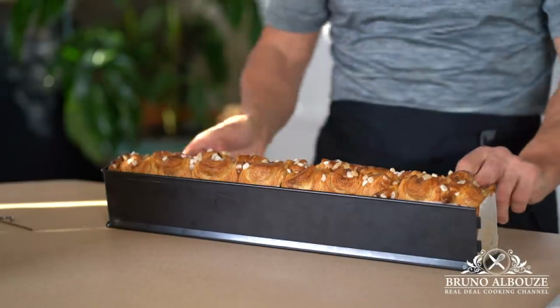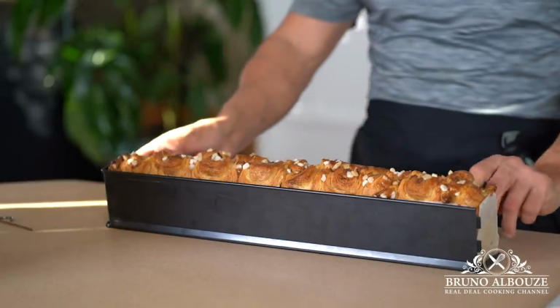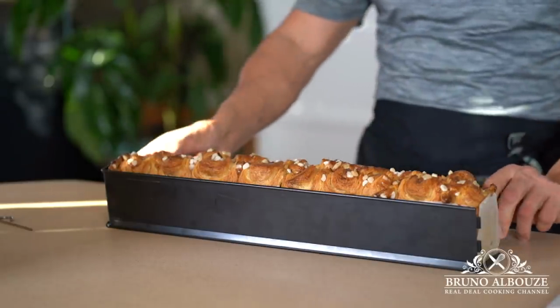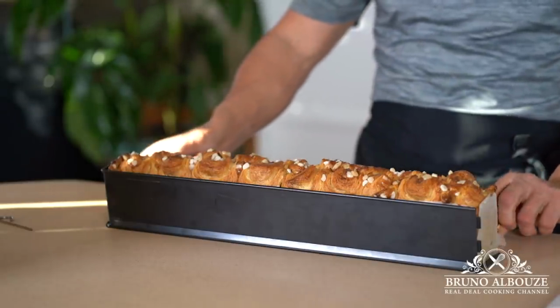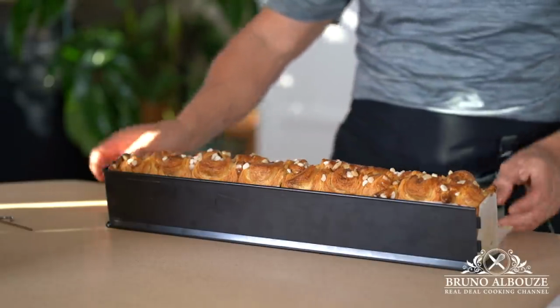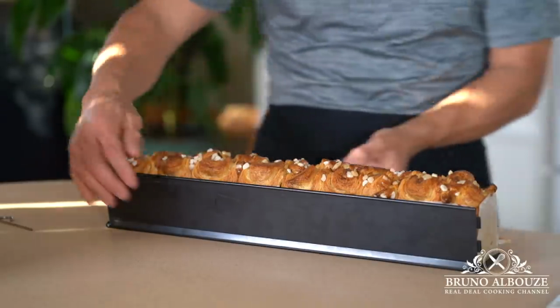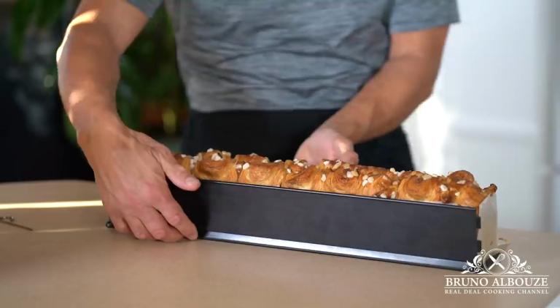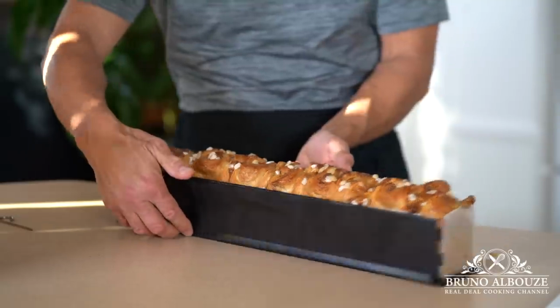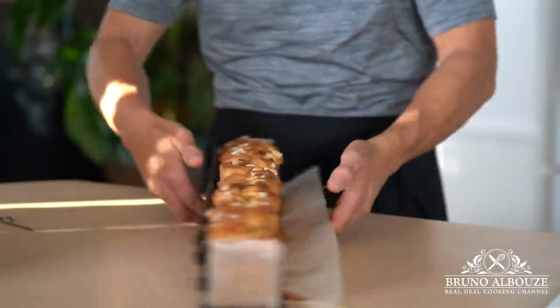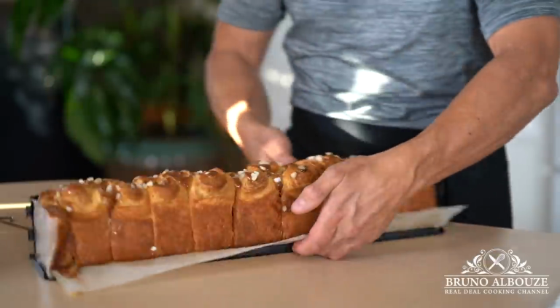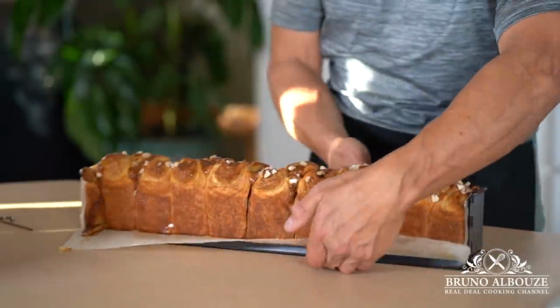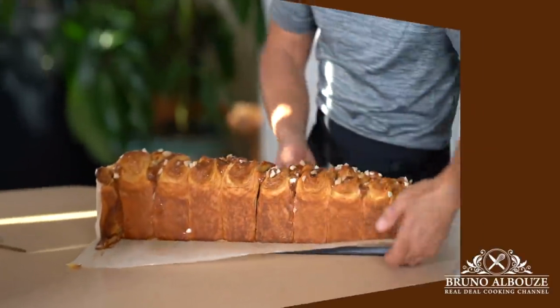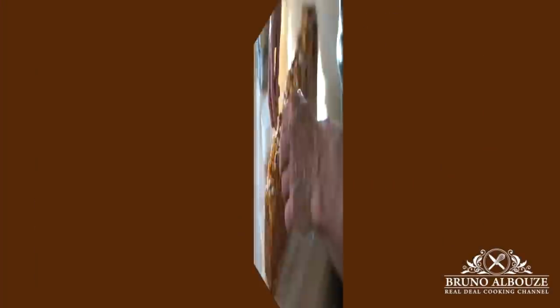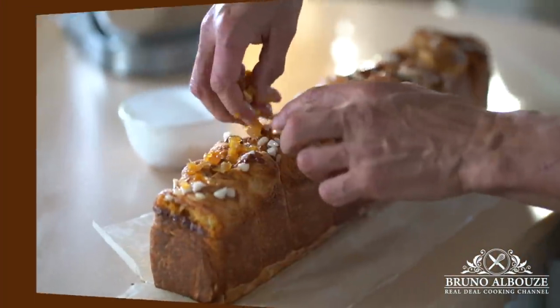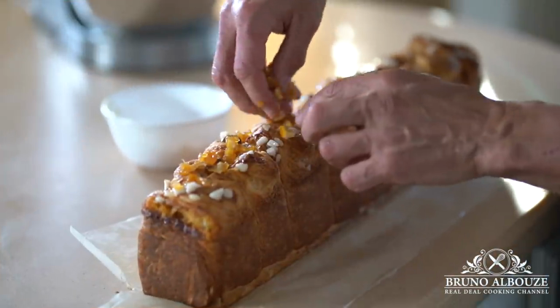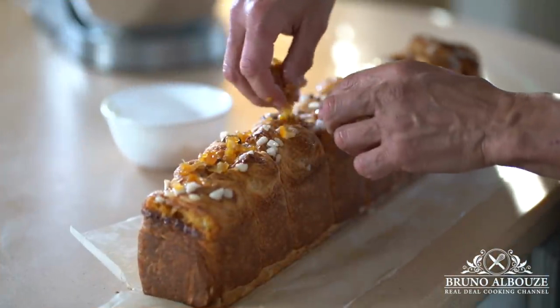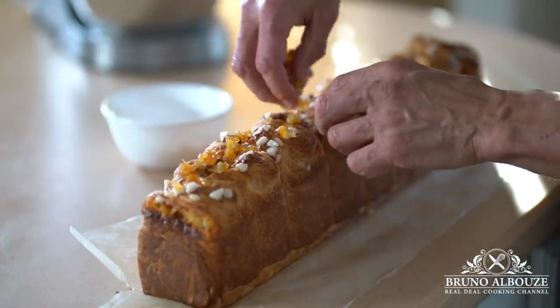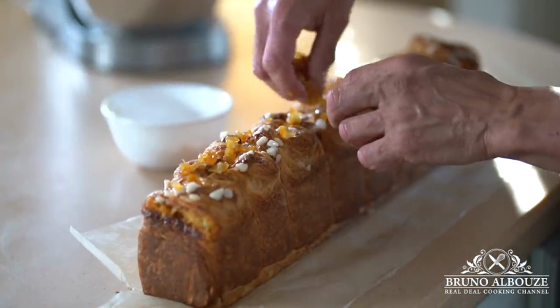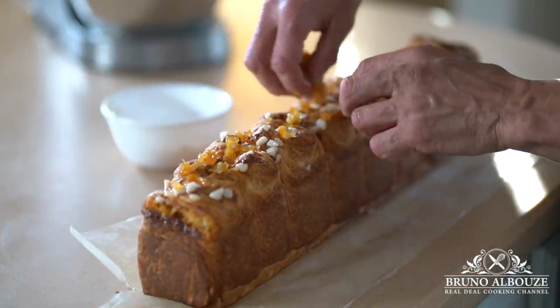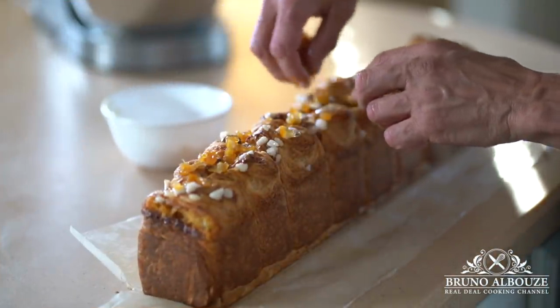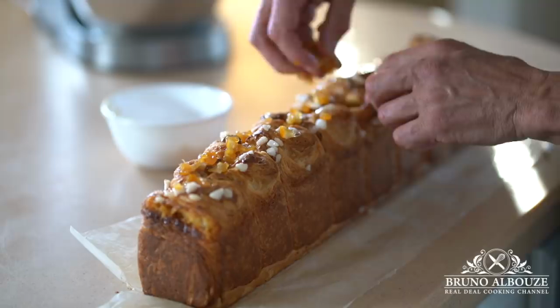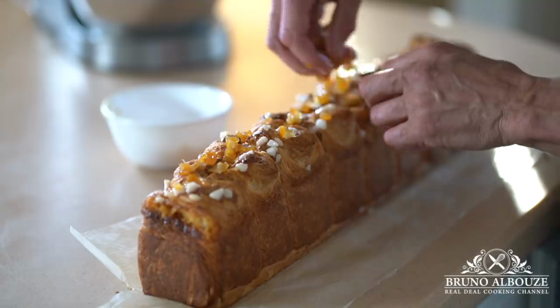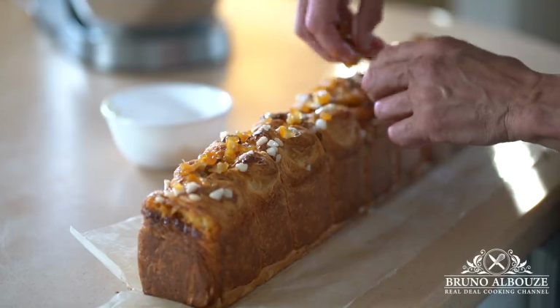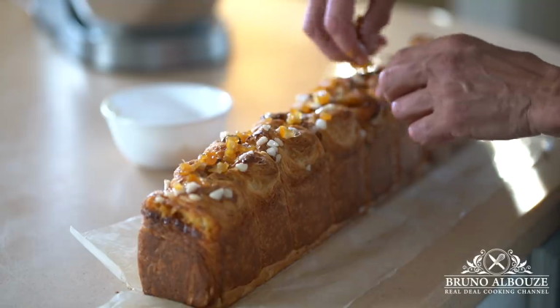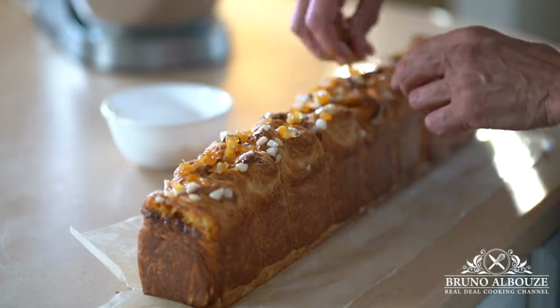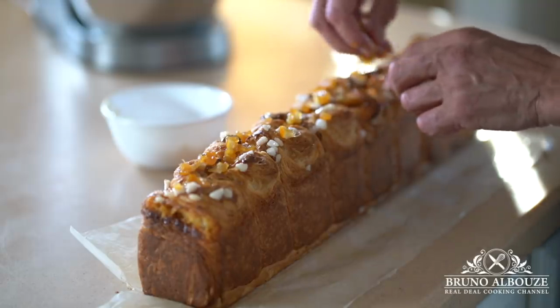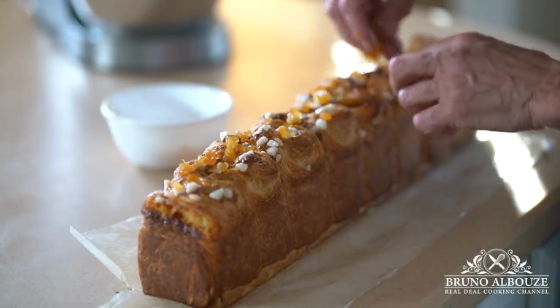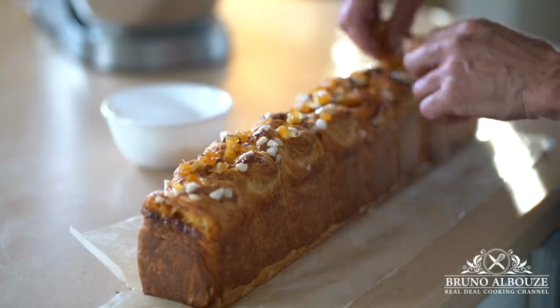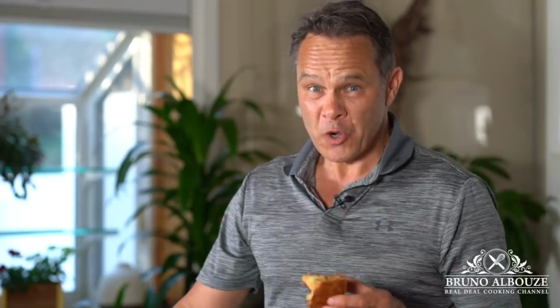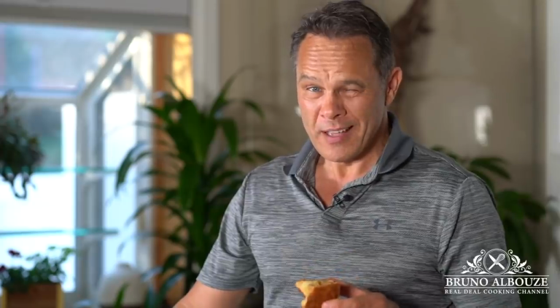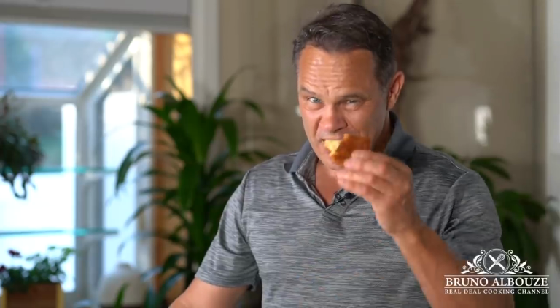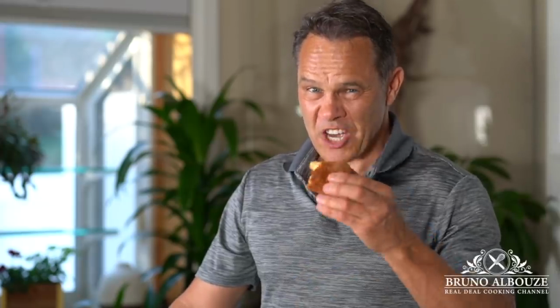Please subscribe, like my page on Facebook, and try this out — take a peek and tag me on Instagram at brunoalbouze. Enjoy! Ciao ciao.